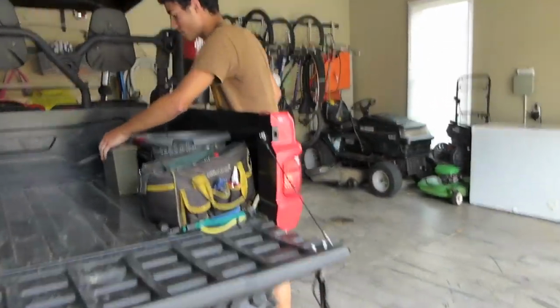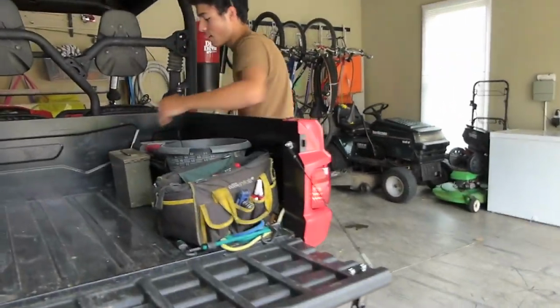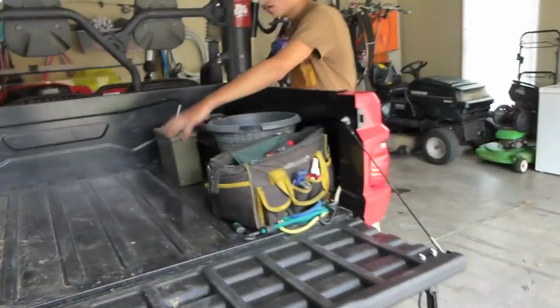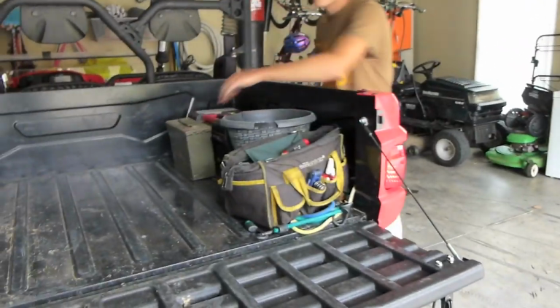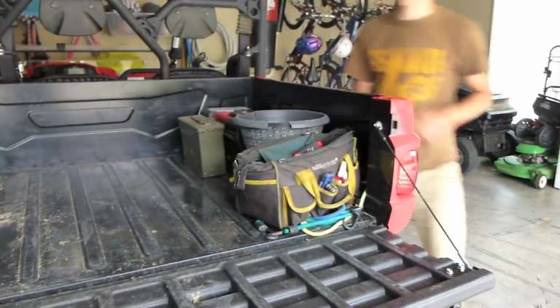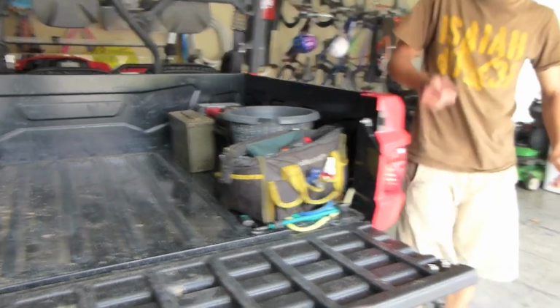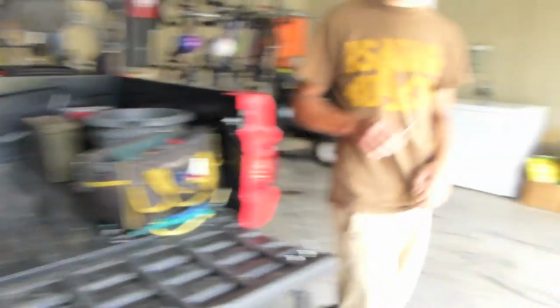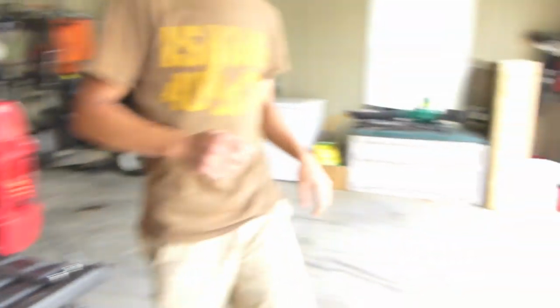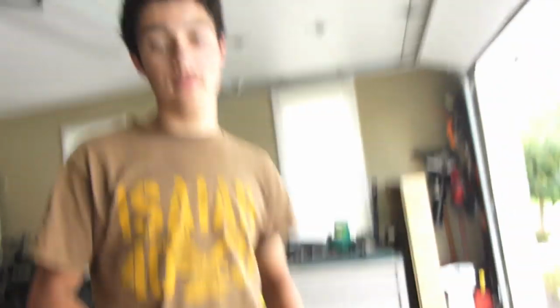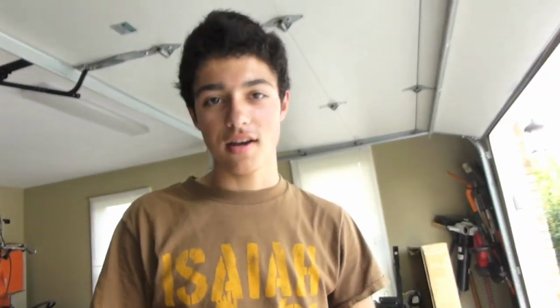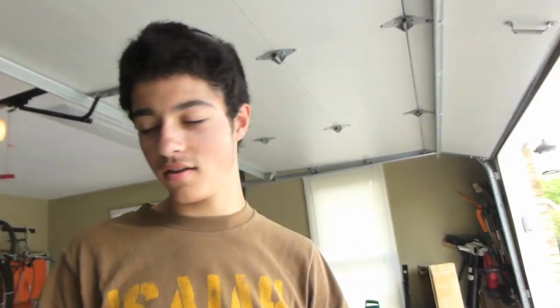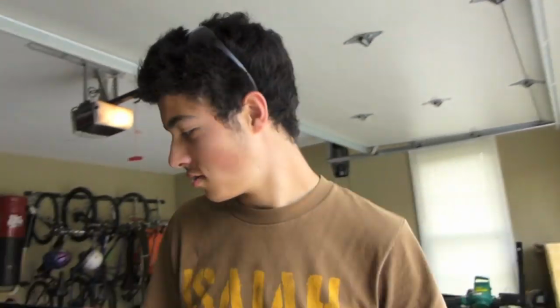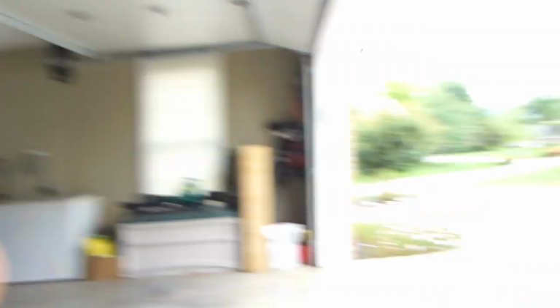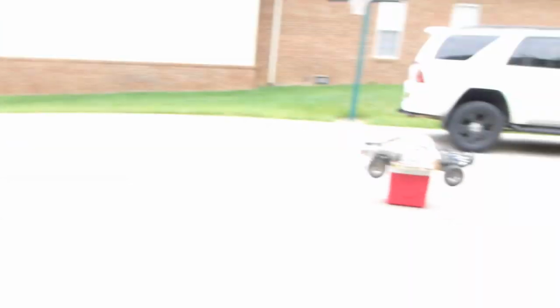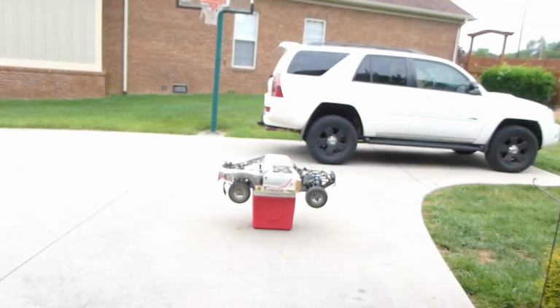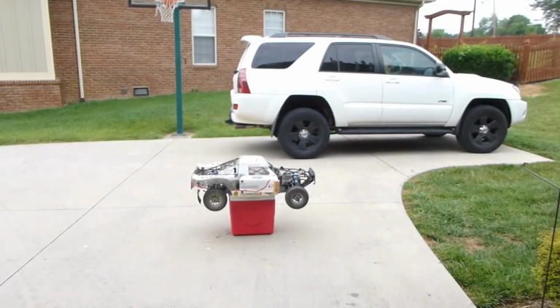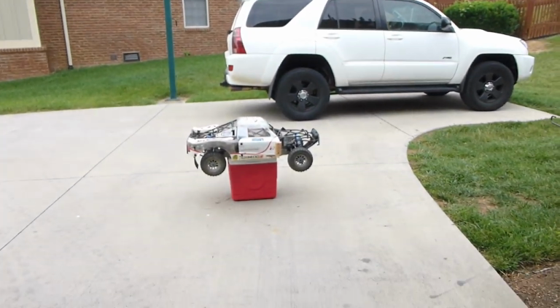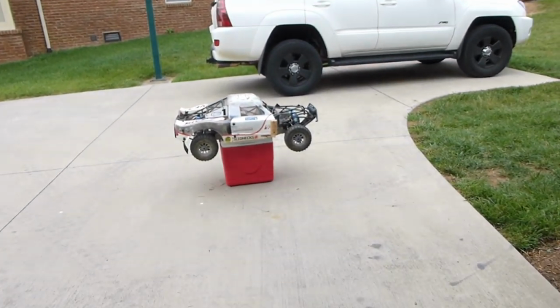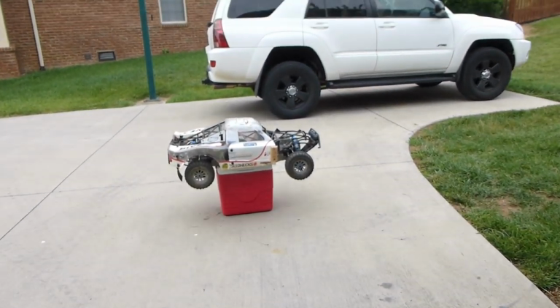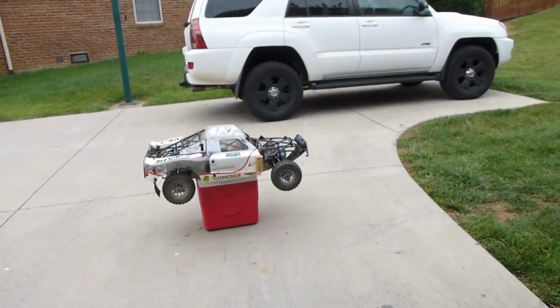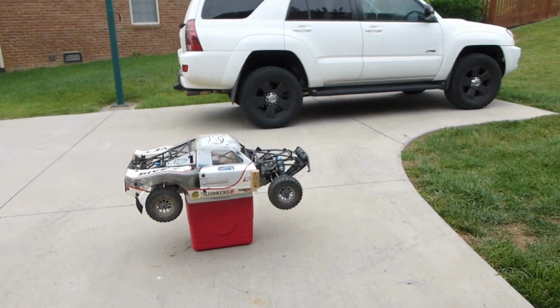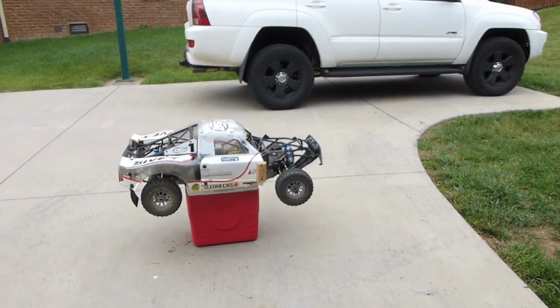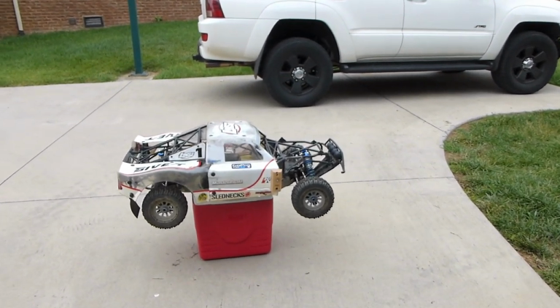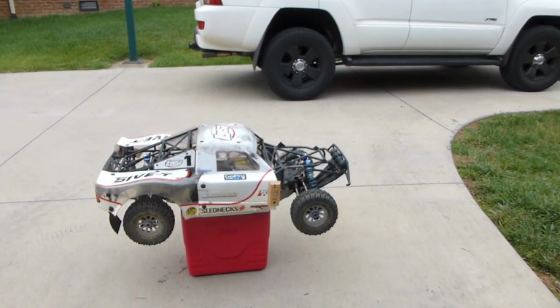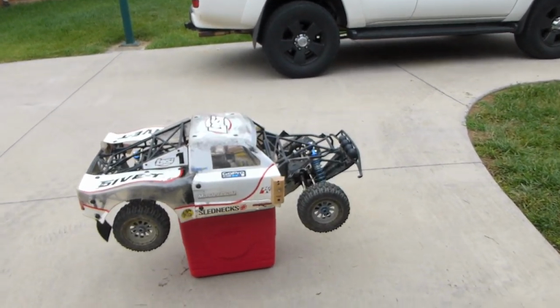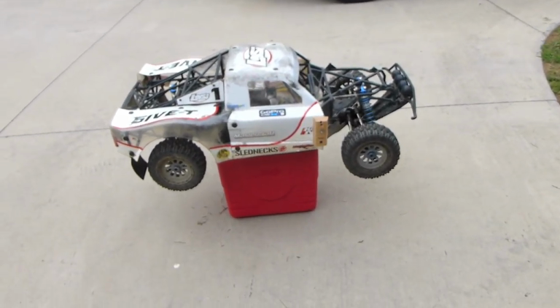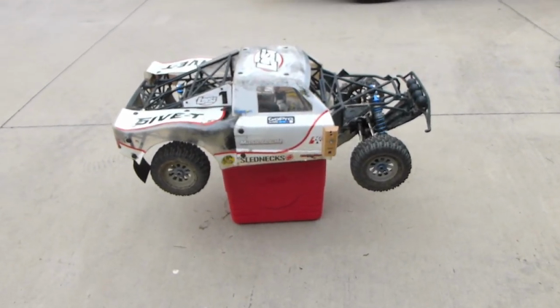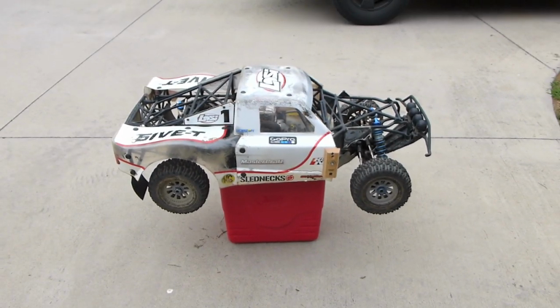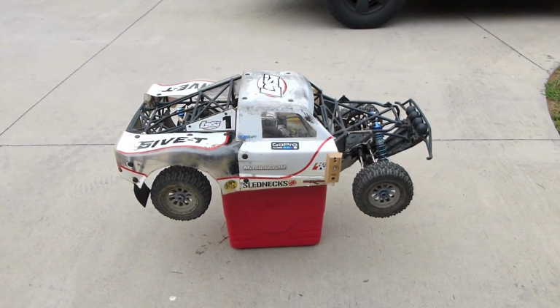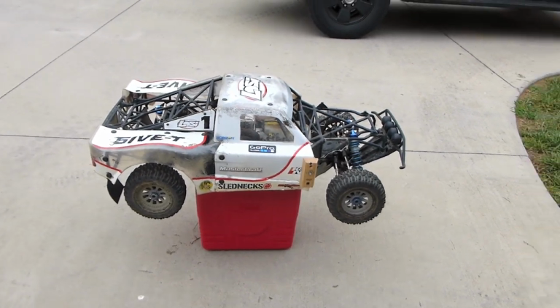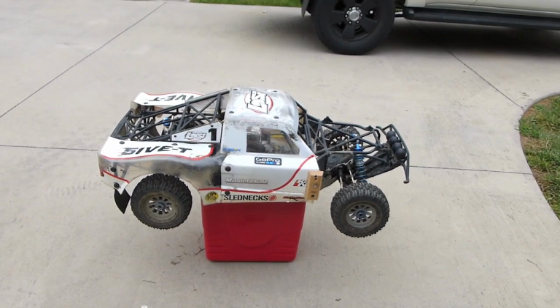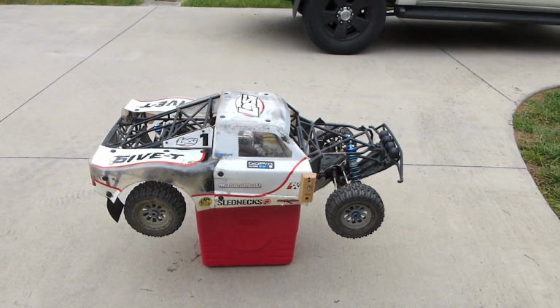All right, I haven't run this thing in a couple weeks. I've got this screwdriver in my pocket — I need to adjust it a little bit. The idle is a little high. Yeah, the car is running high.